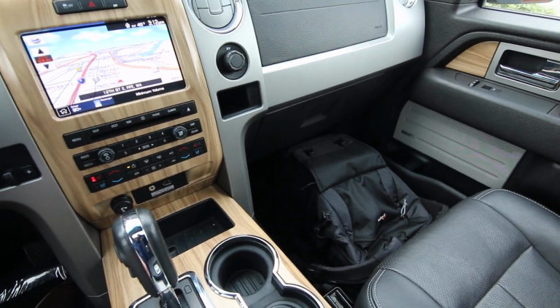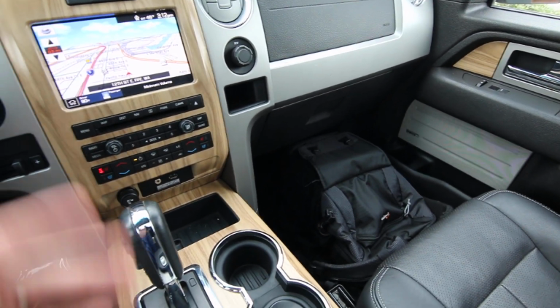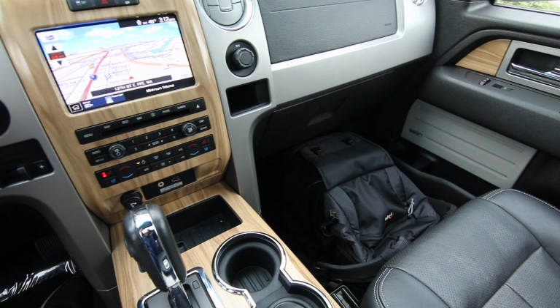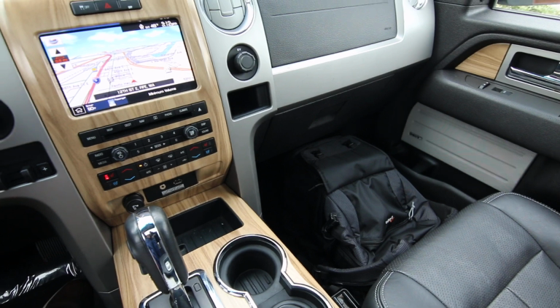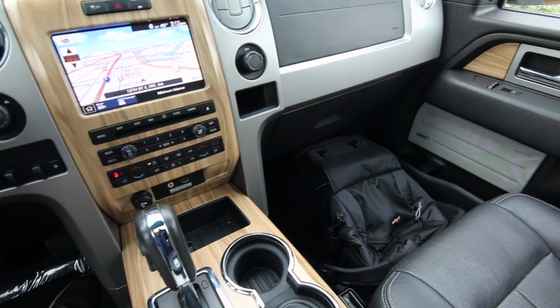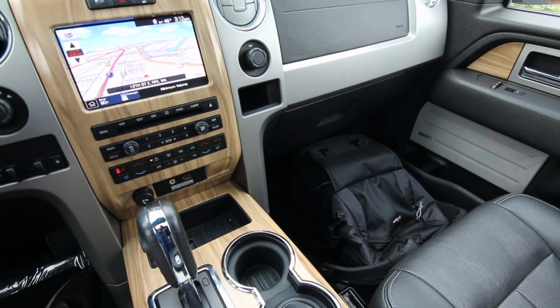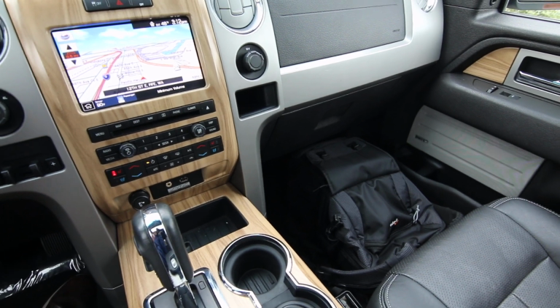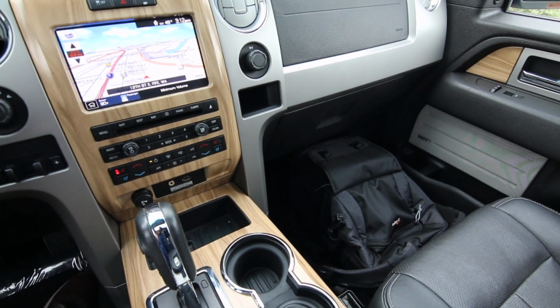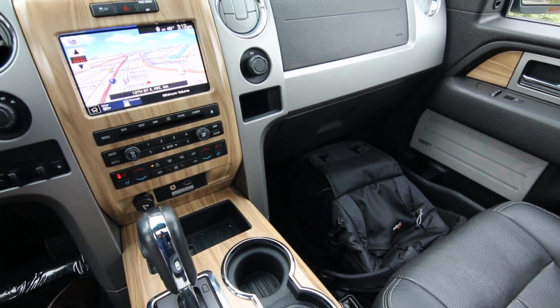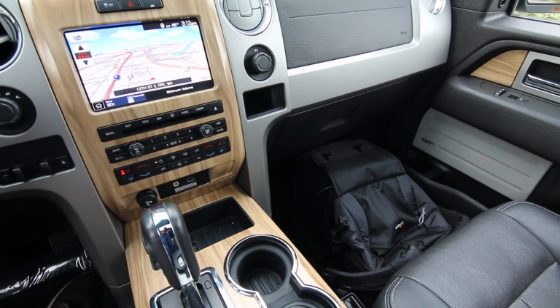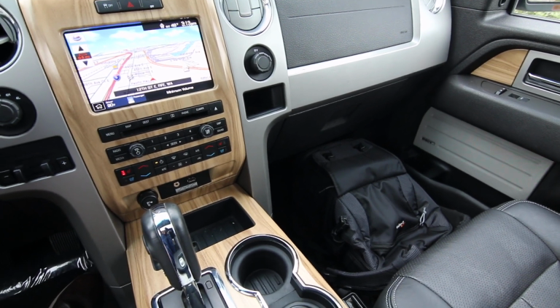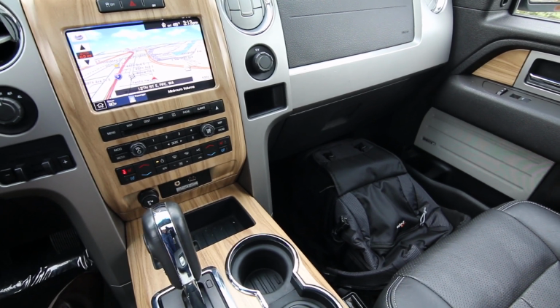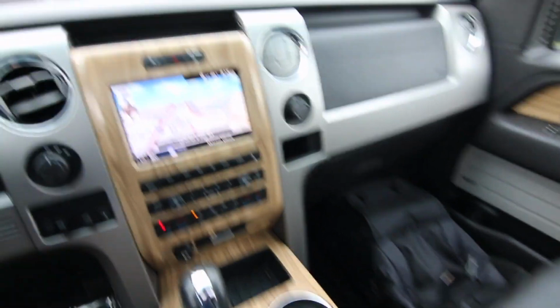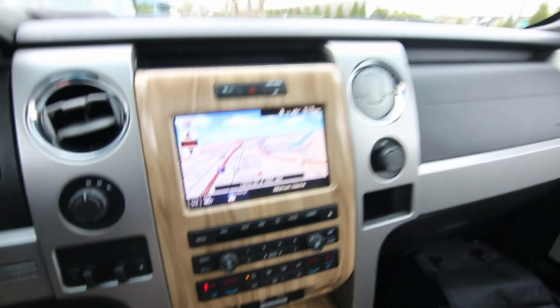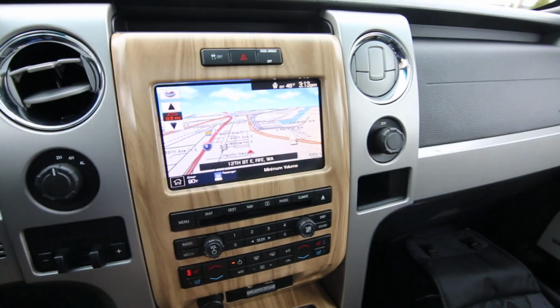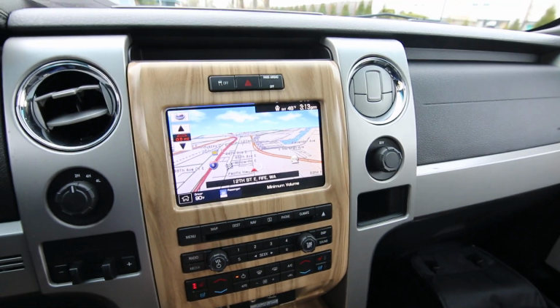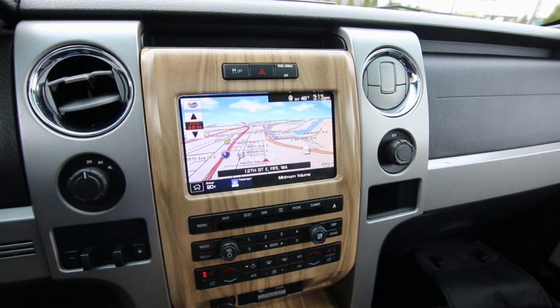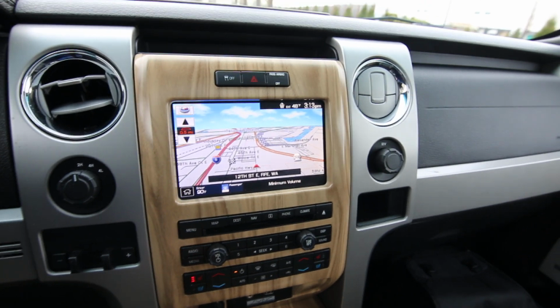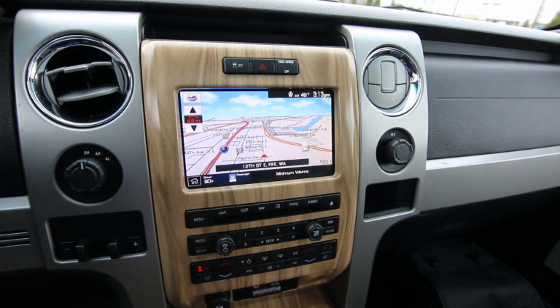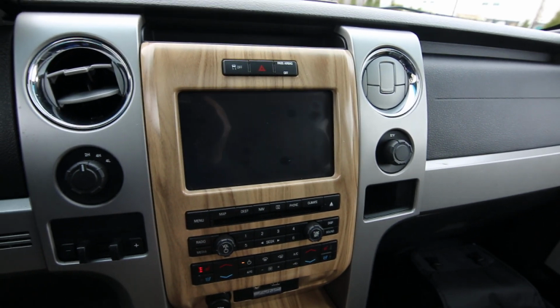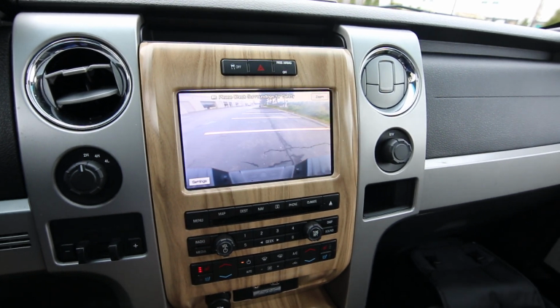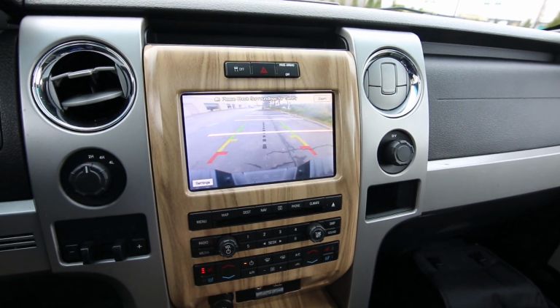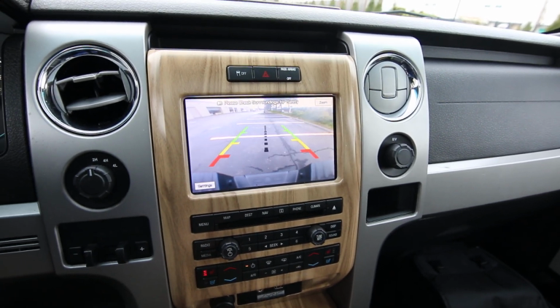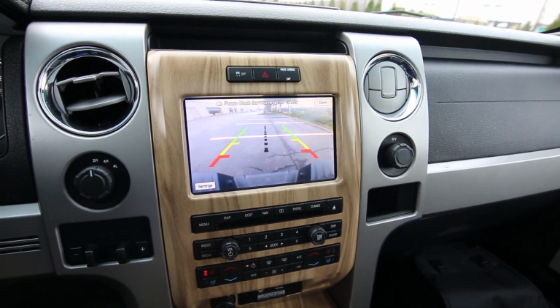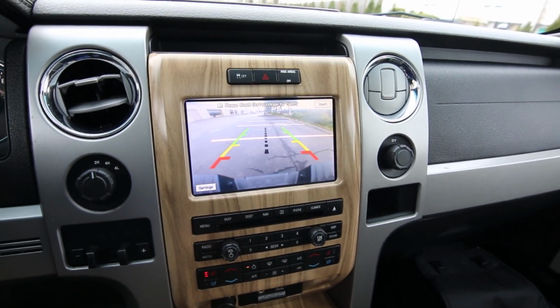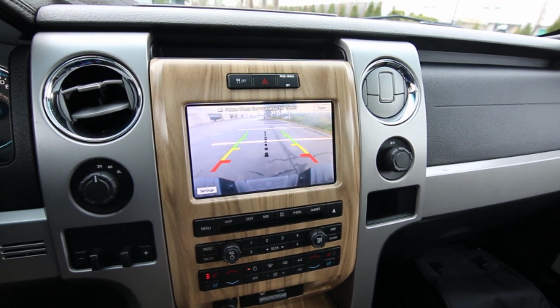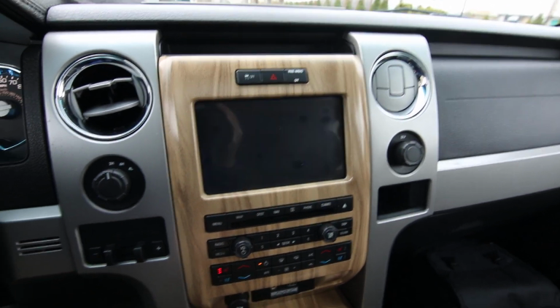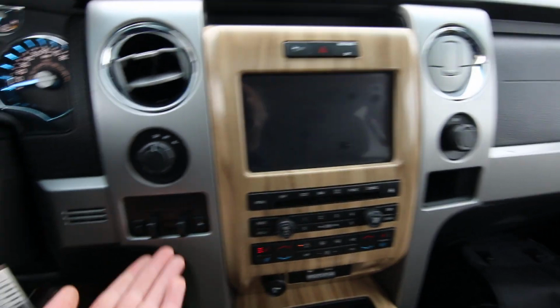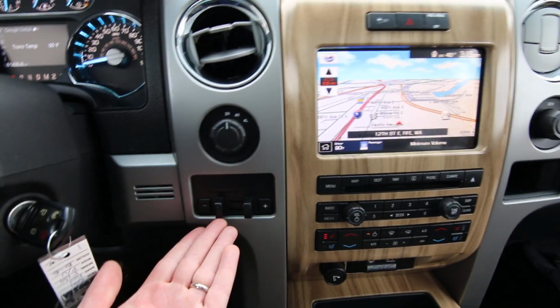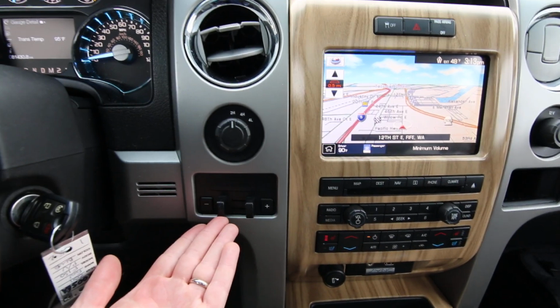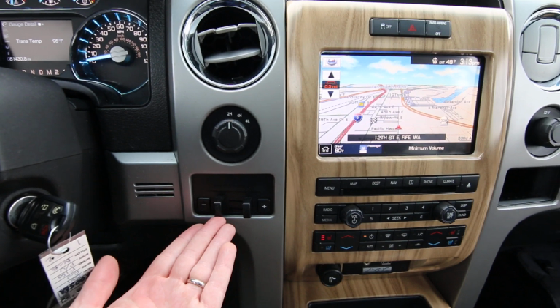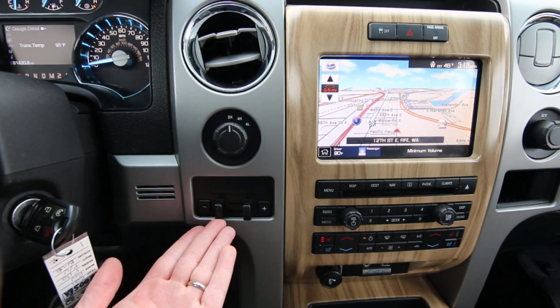So if you want to pamper yourself a little bit on your commute, this is the F-150 to do it. It also has navigation, a rear parking camera, and the integrated brake controller.